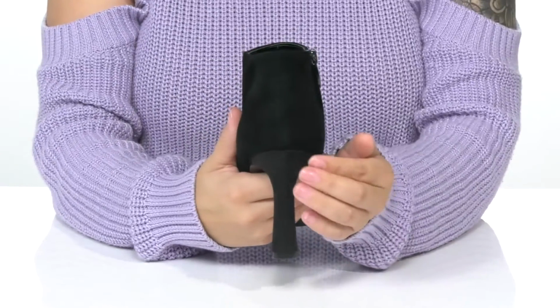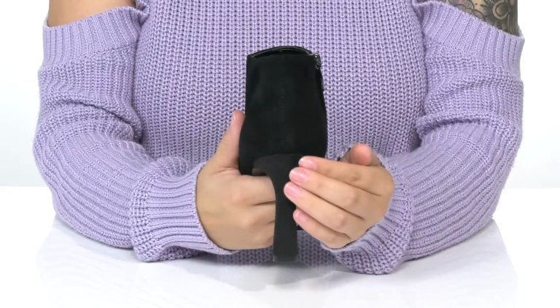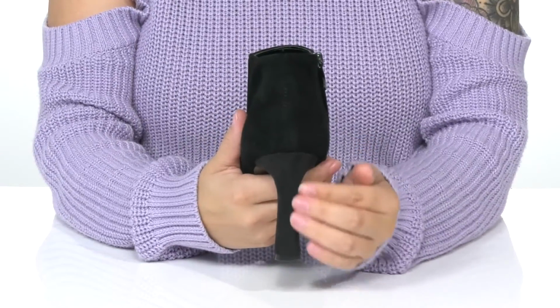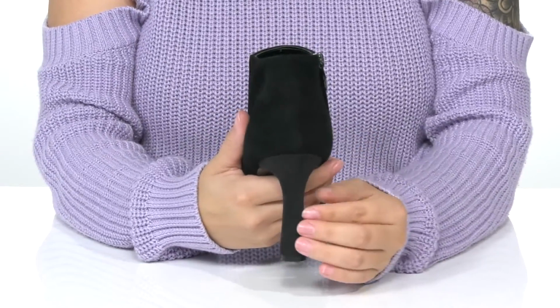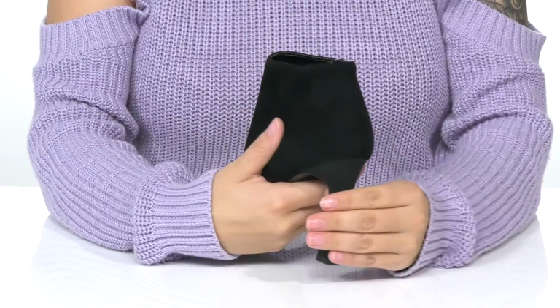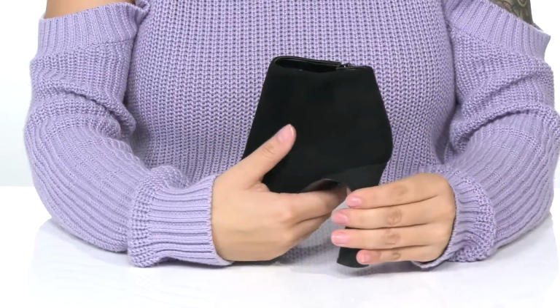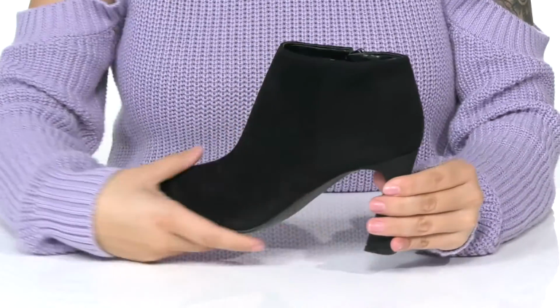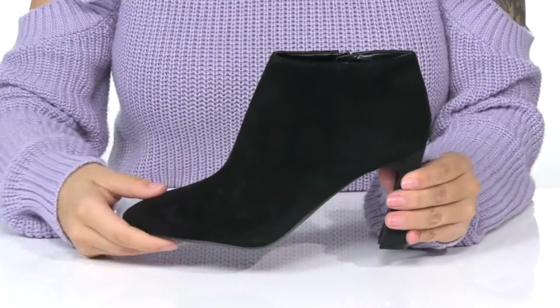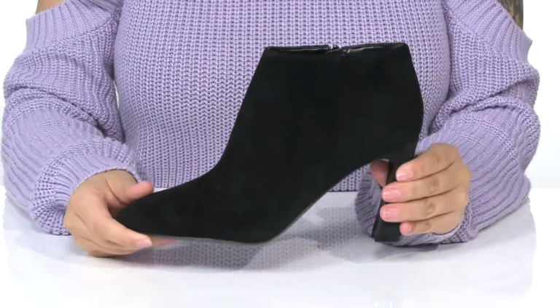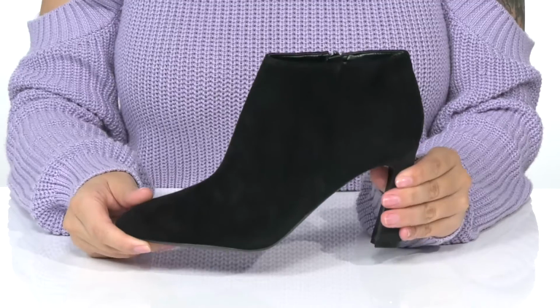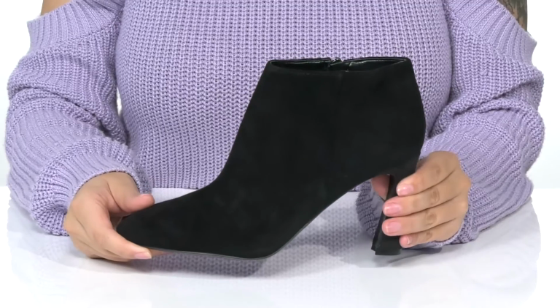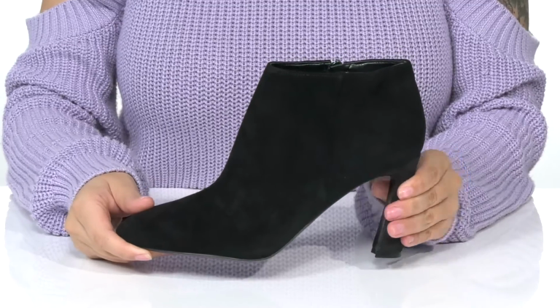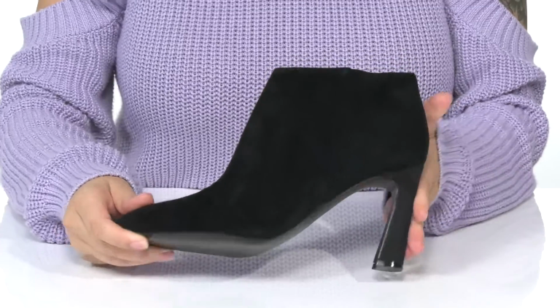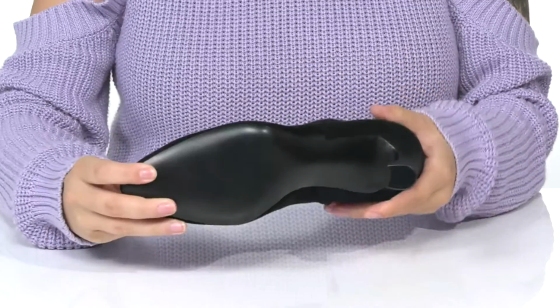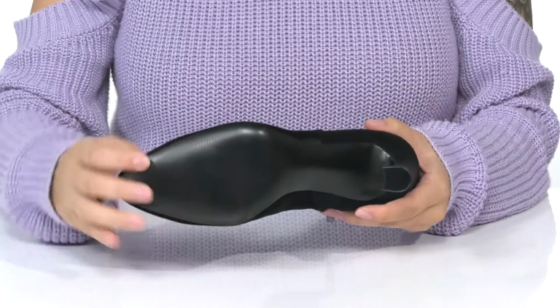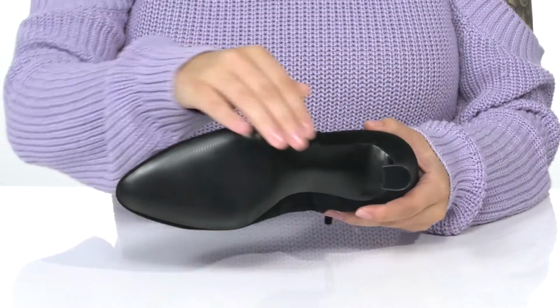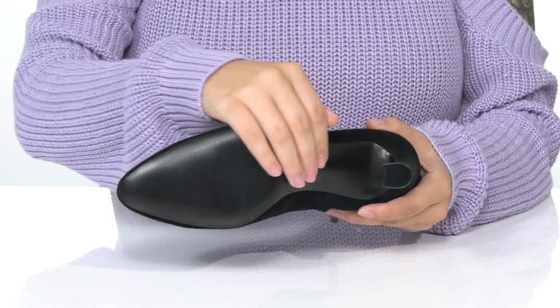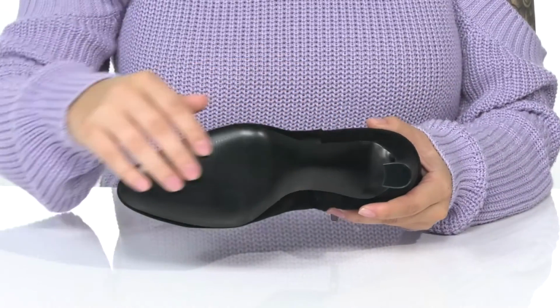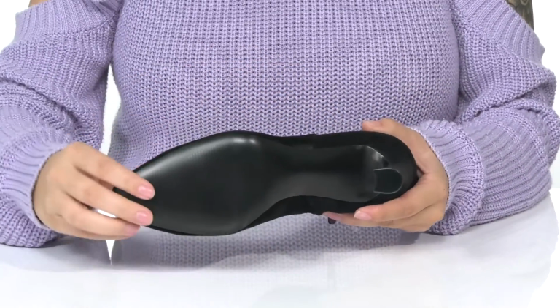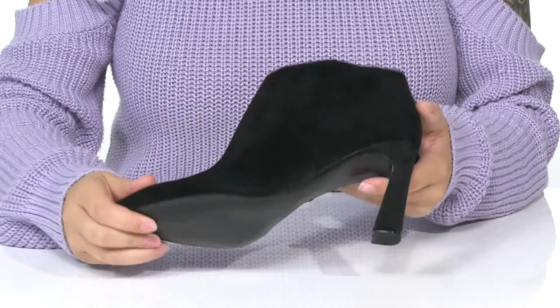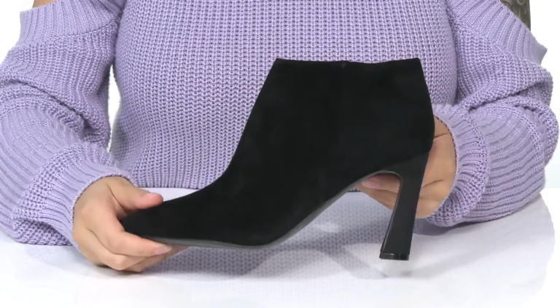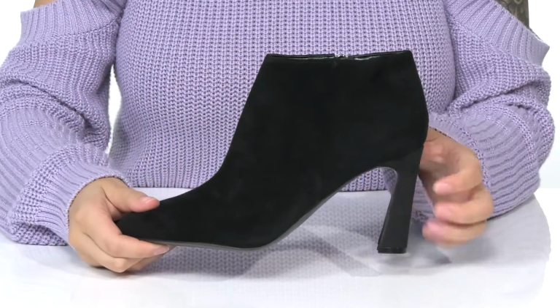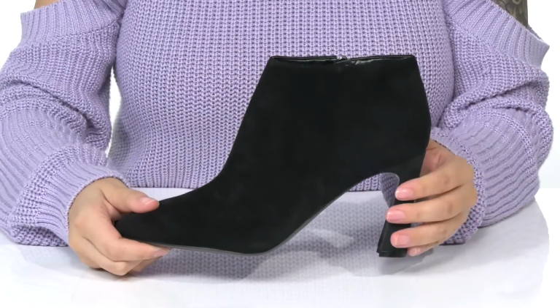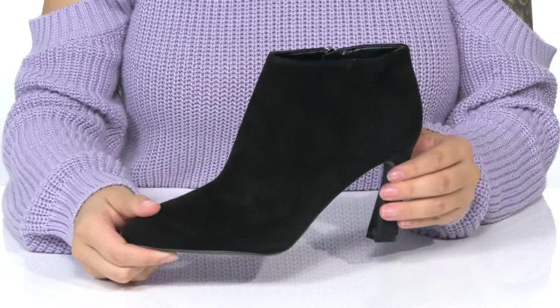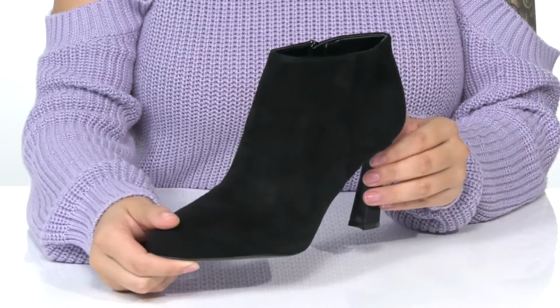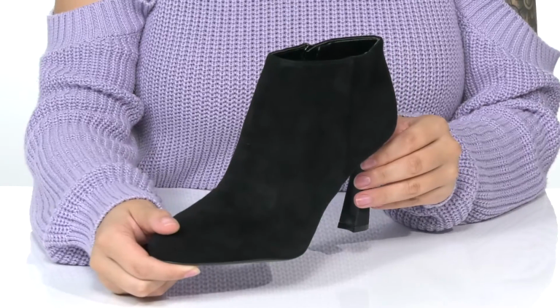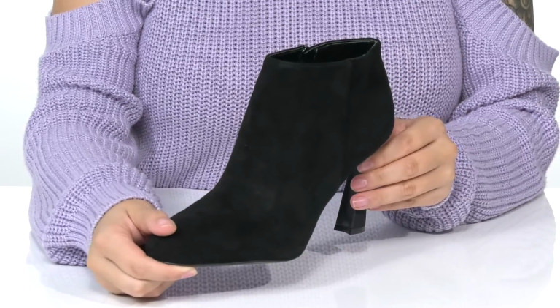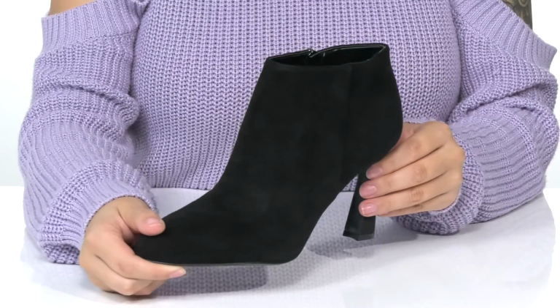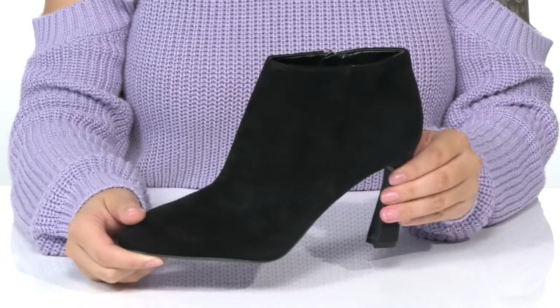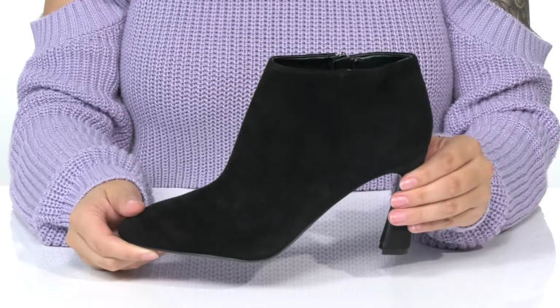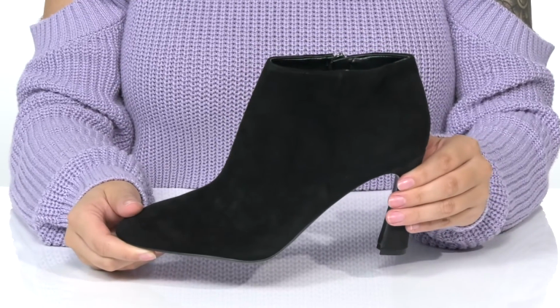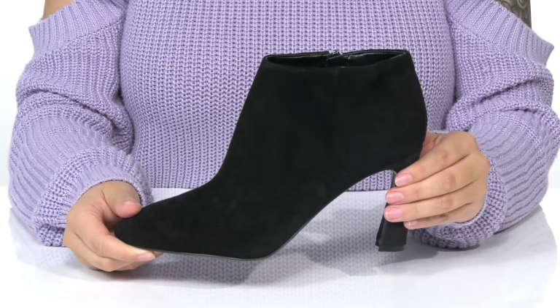They do have a heel at the back that's going to boost you up around three and a half inches. Underneath is a lightly textured synthetic outsole for traction, and I think these would pair very well with some skinny jeans.